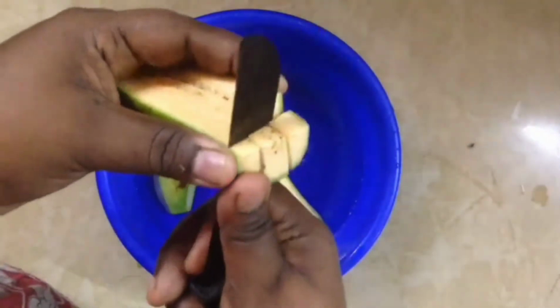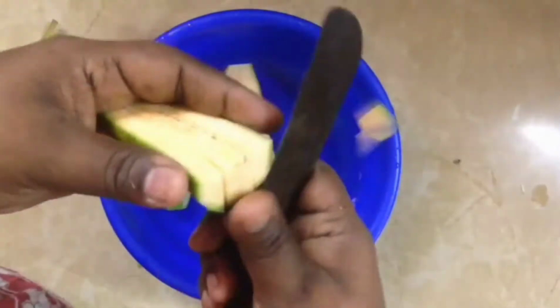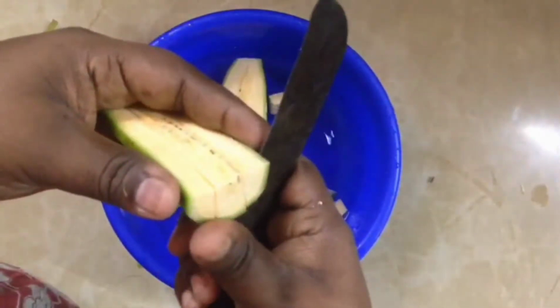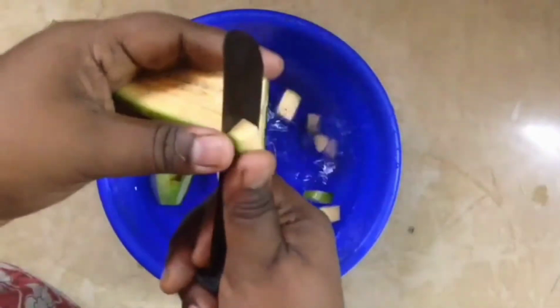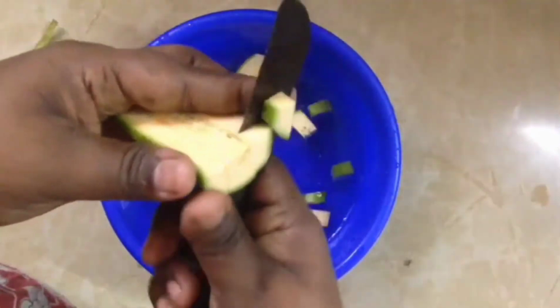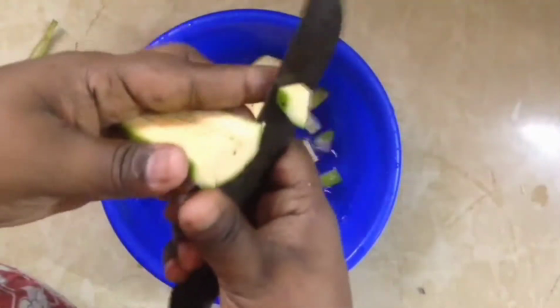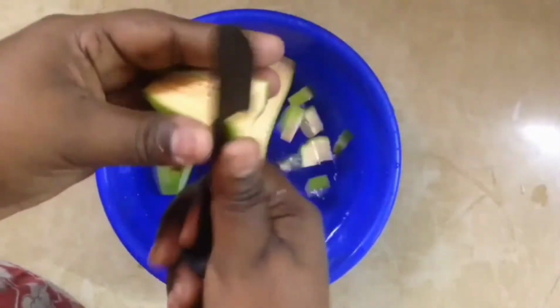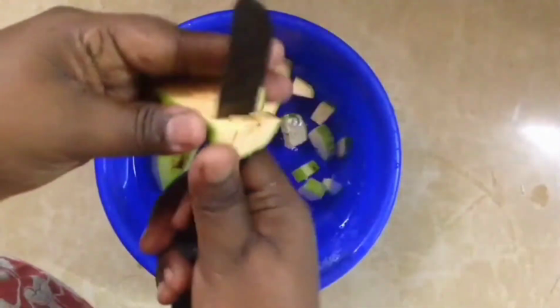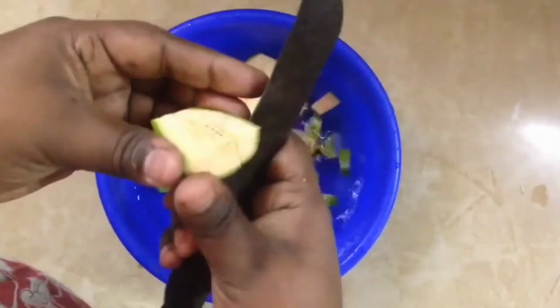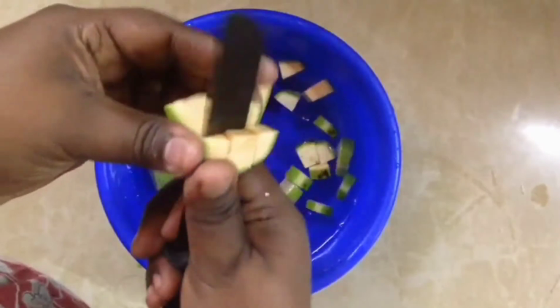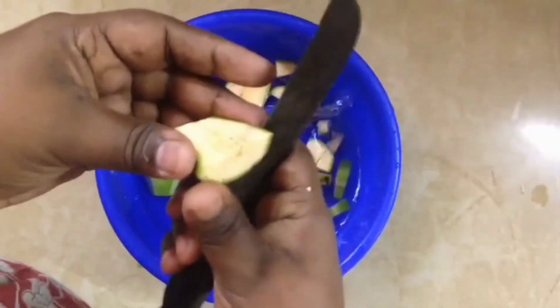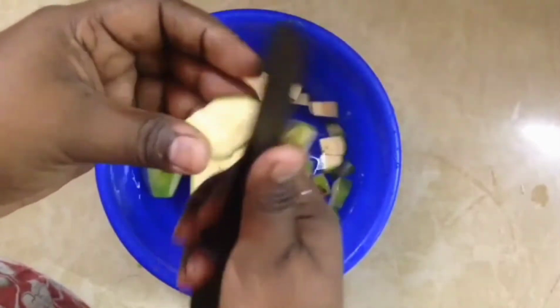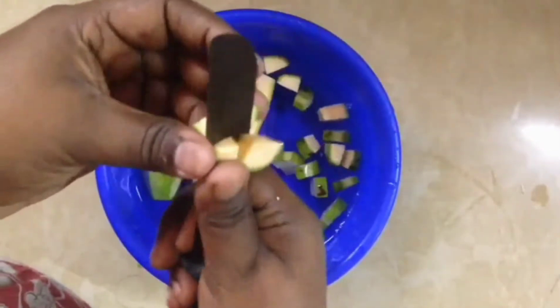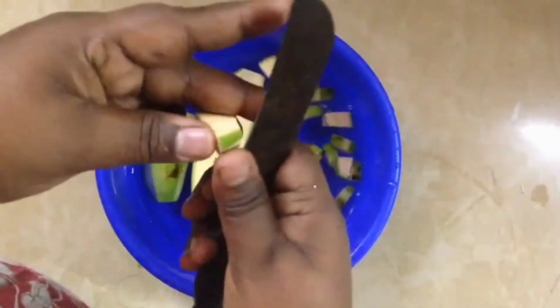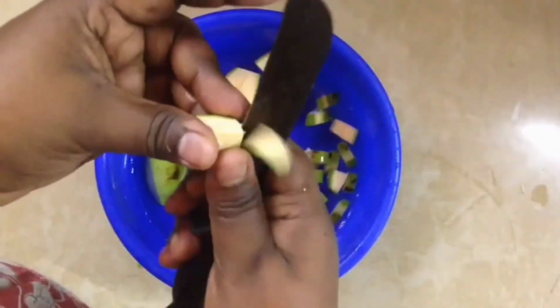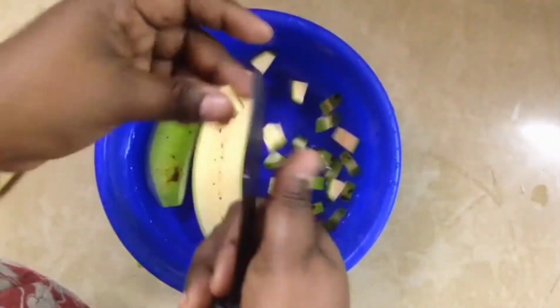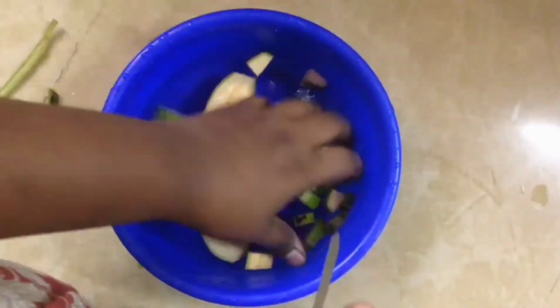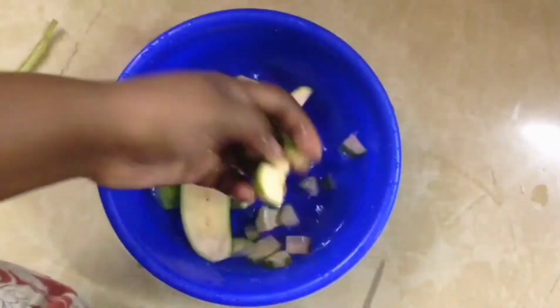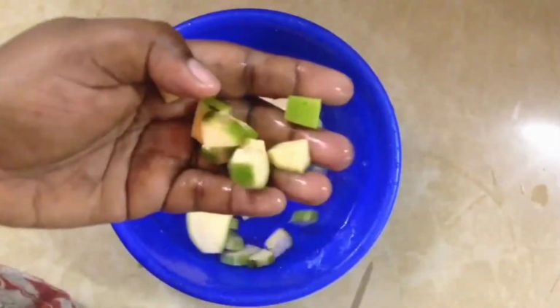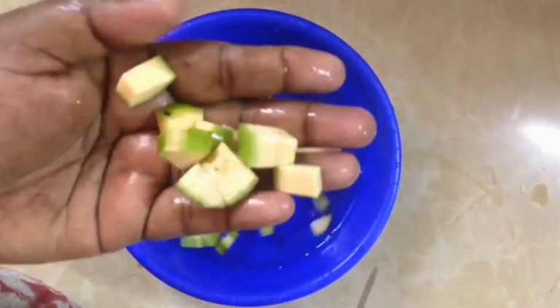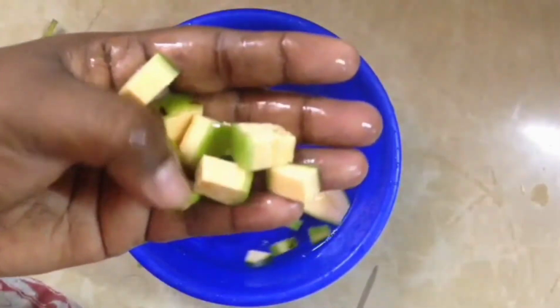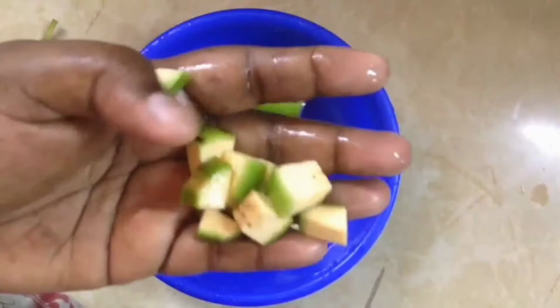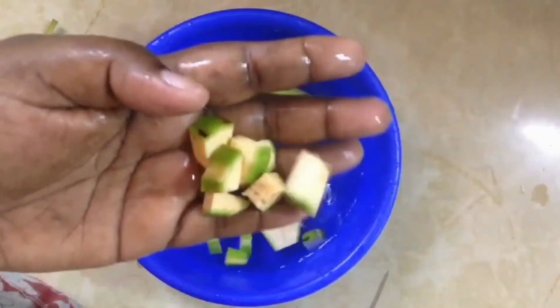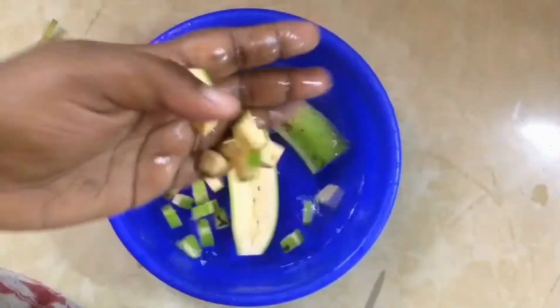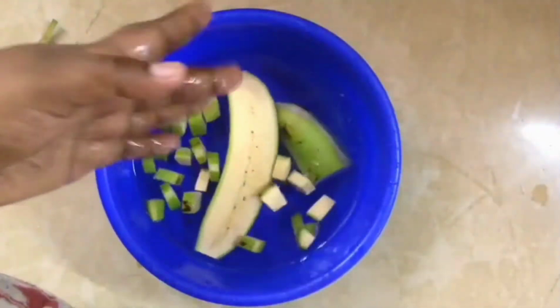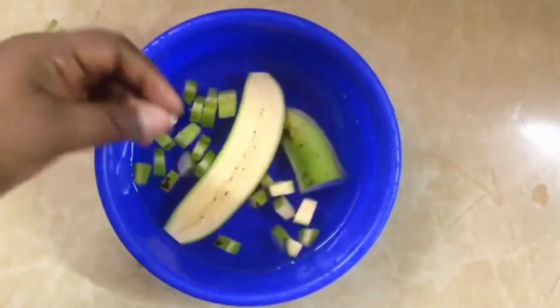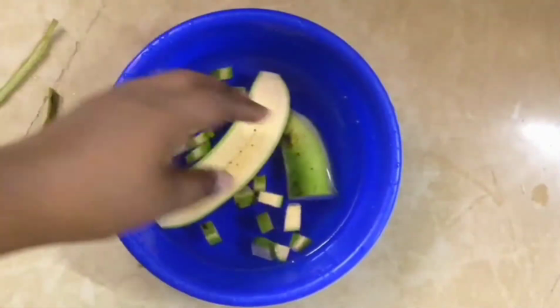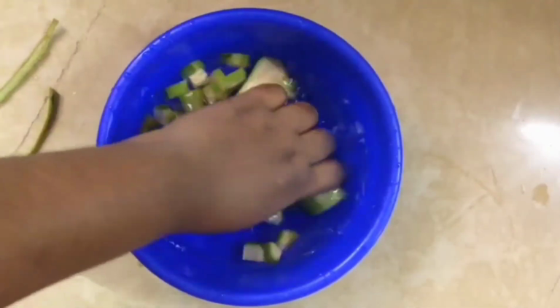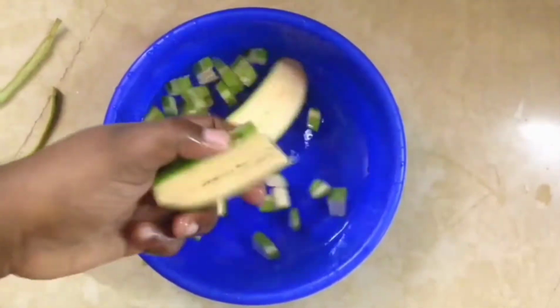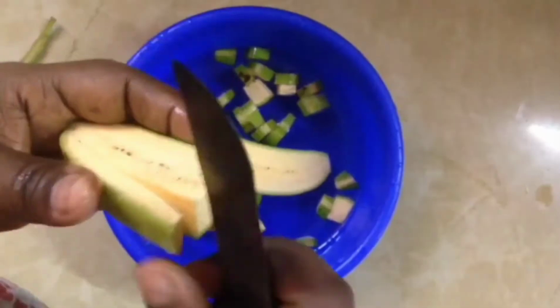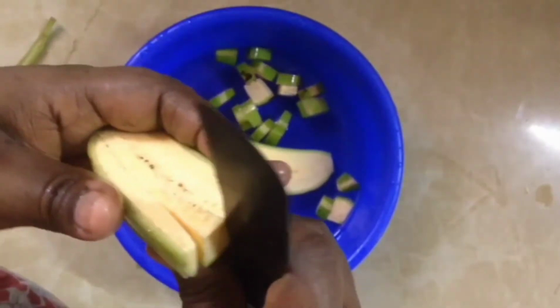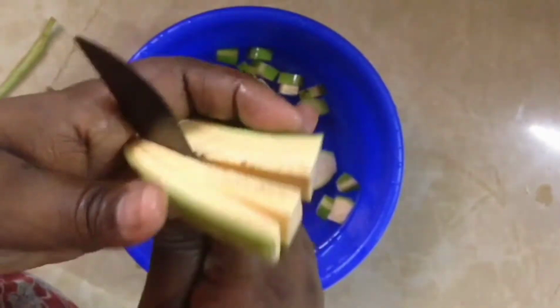I am going to take 1 thickness and all of the thickness of the peat. I am going to put it in at a thickness.